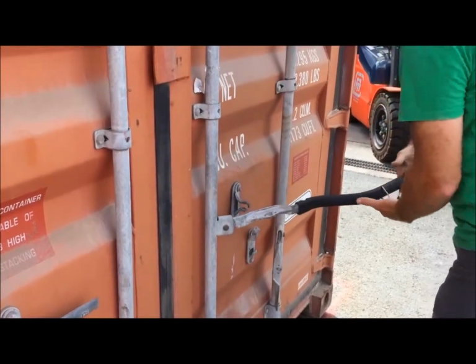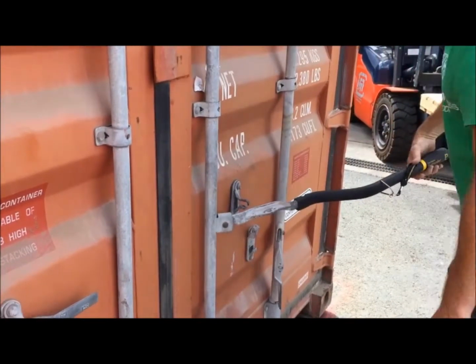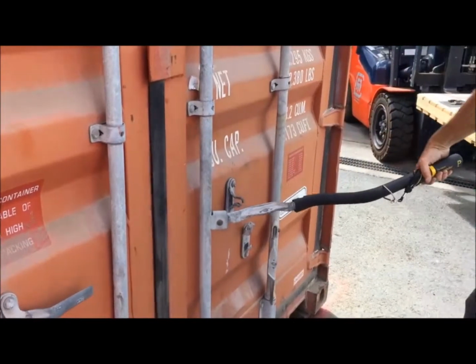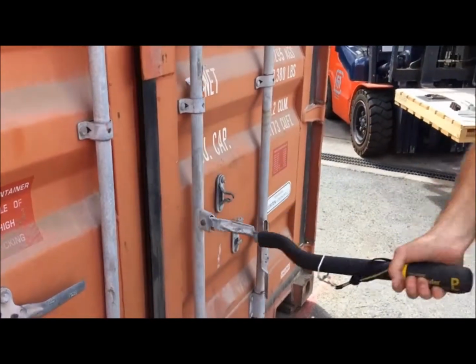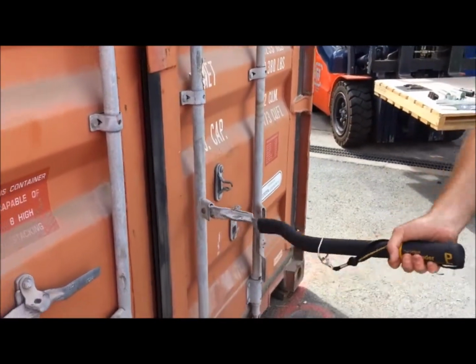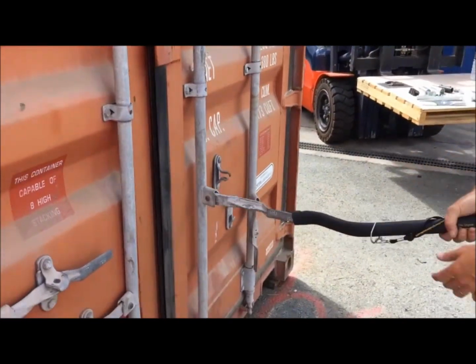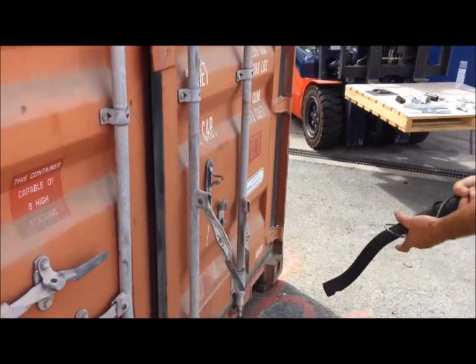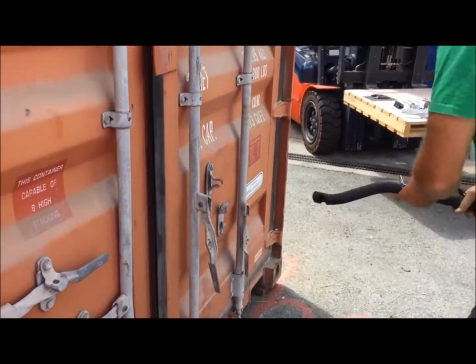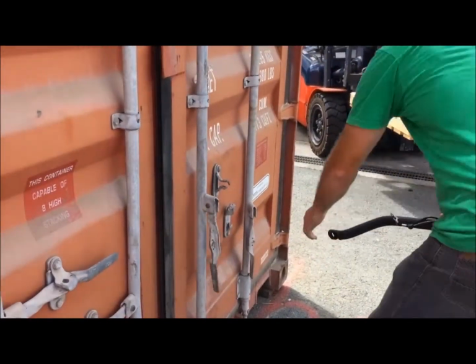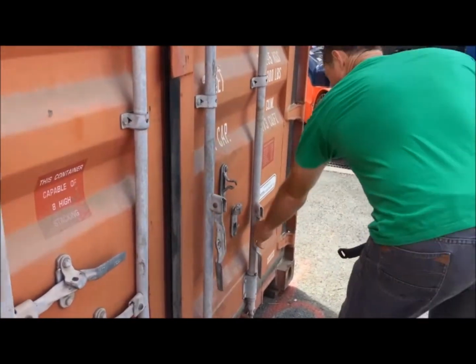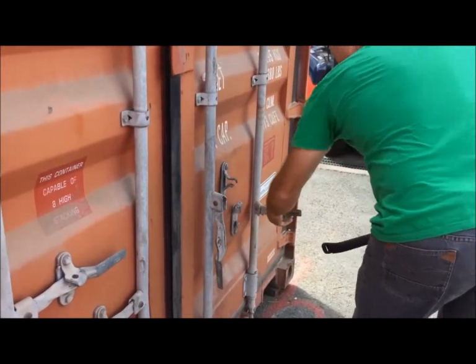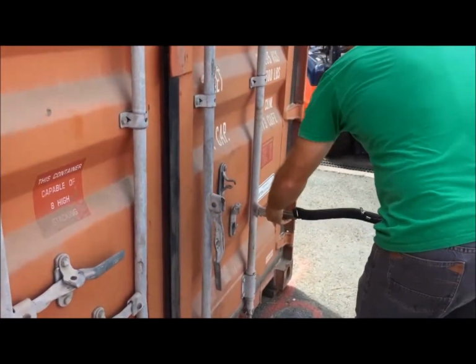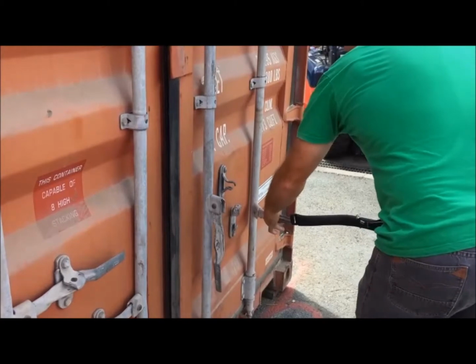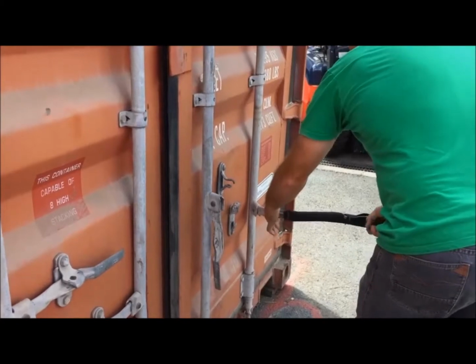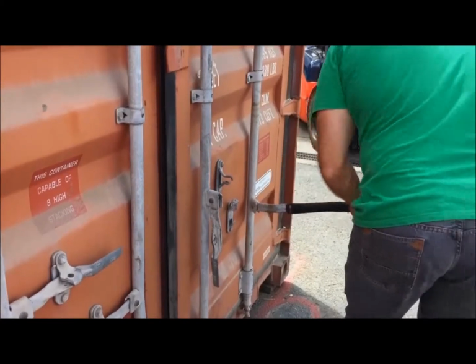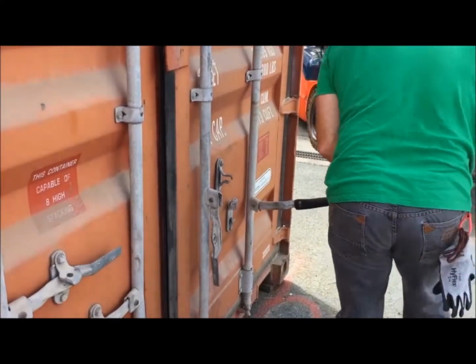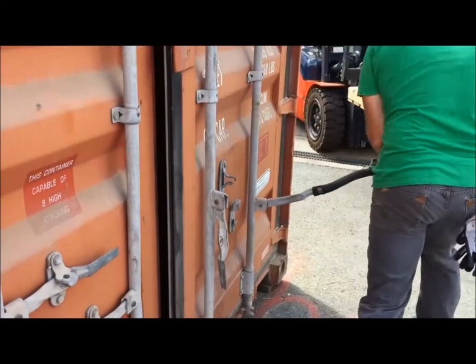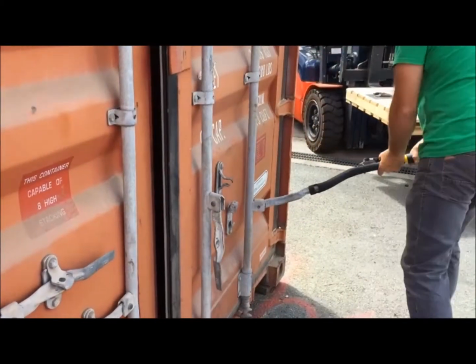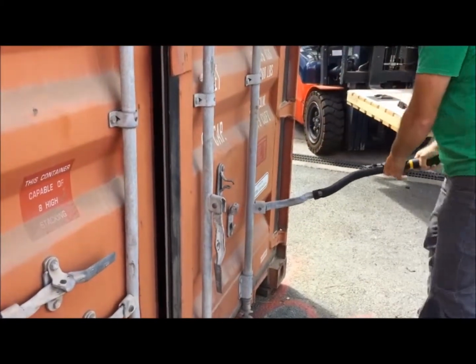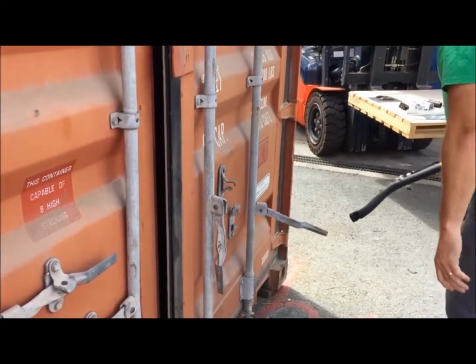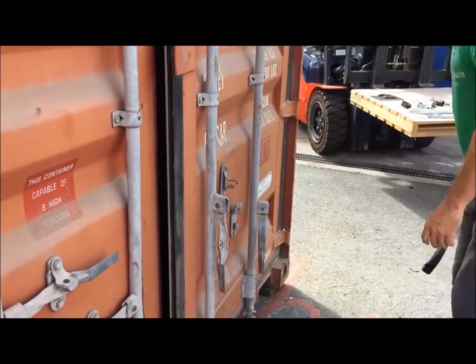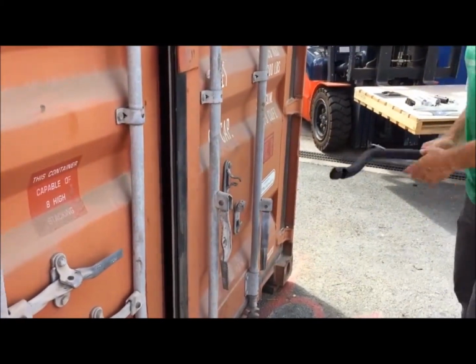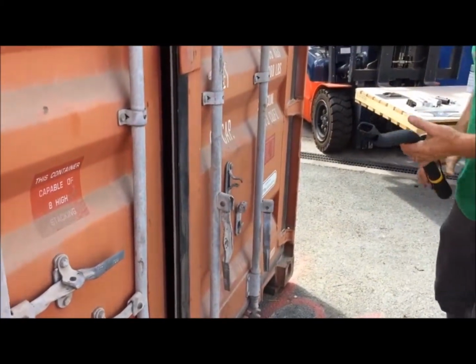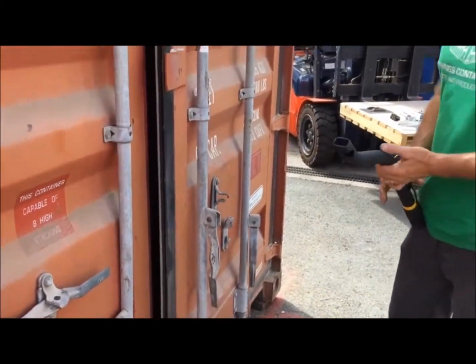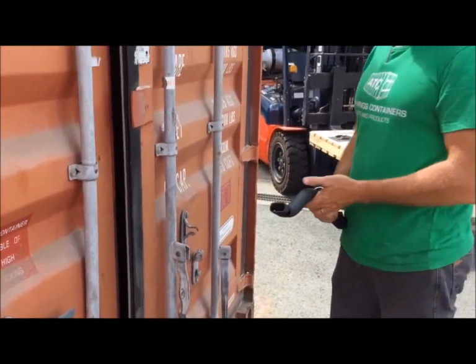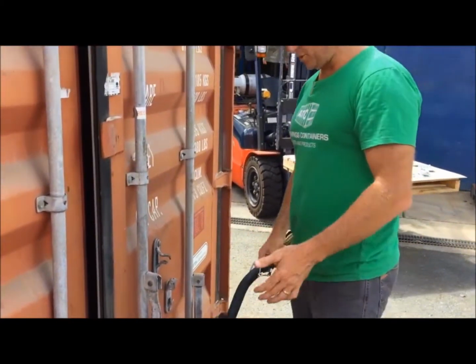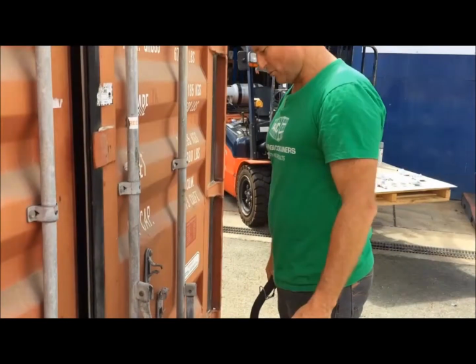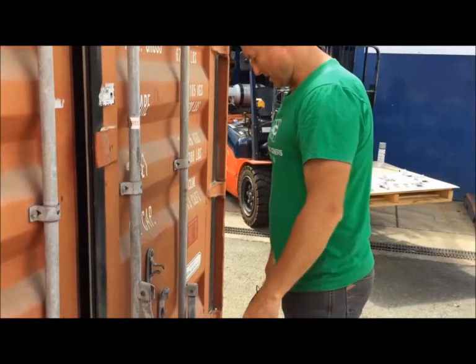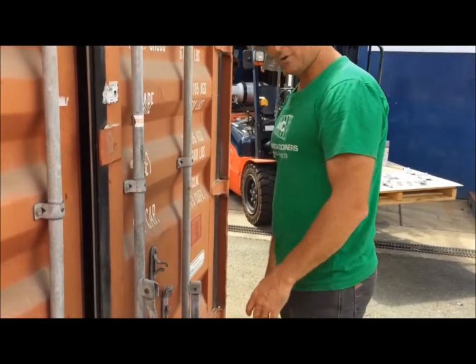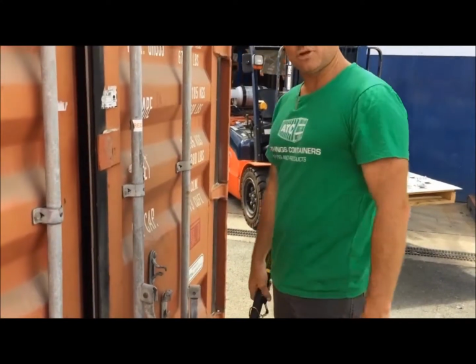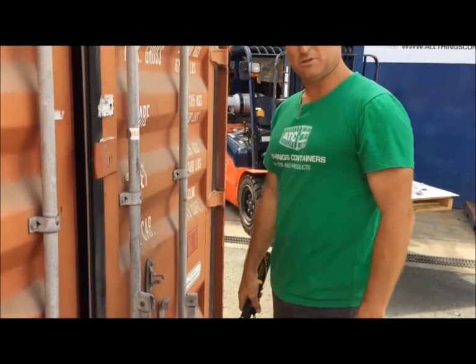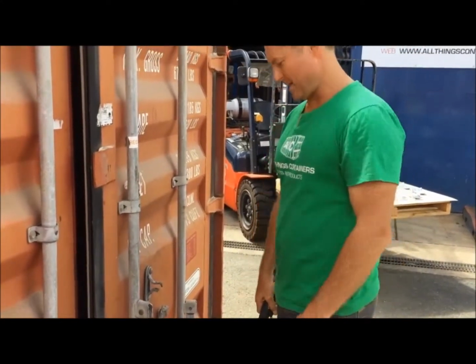Slide it on there — it helps bump the door. Lean on it. Gives you great leverage rather than using your own shoulders and back.